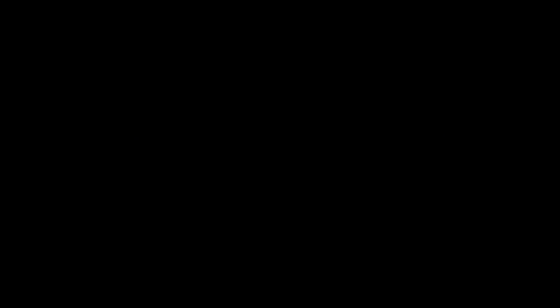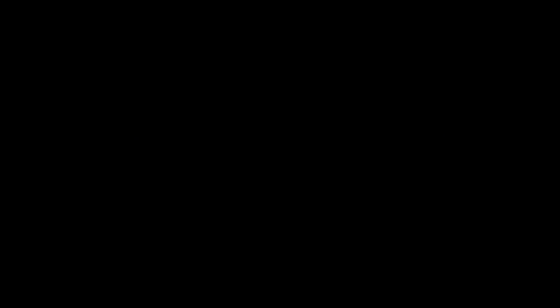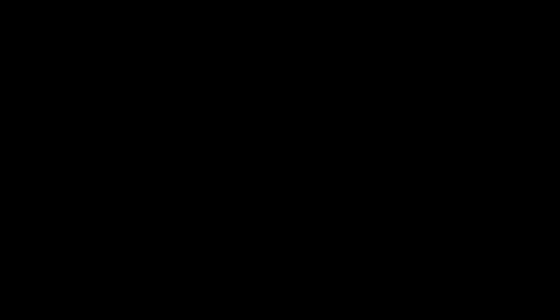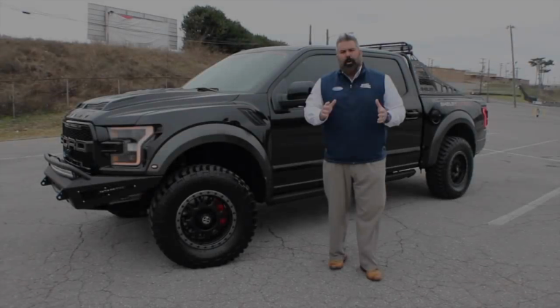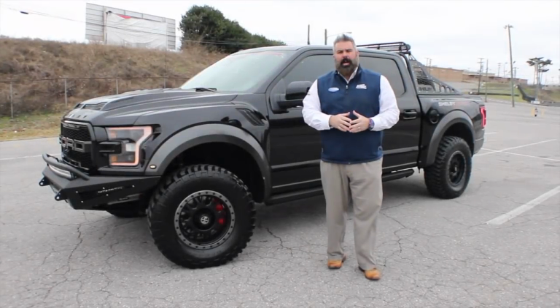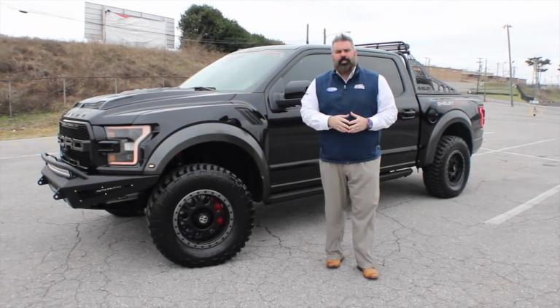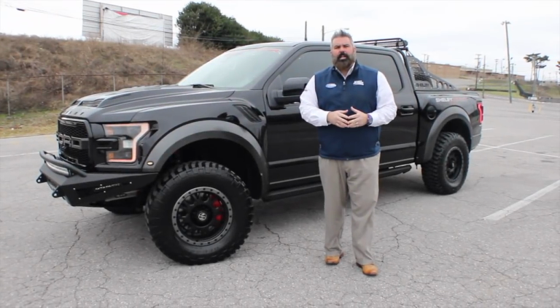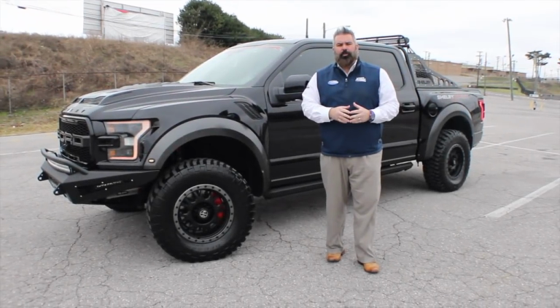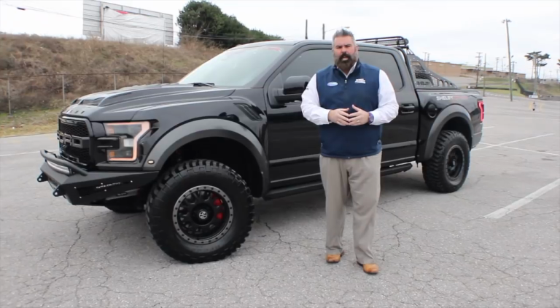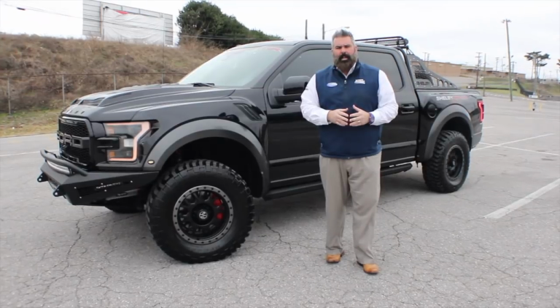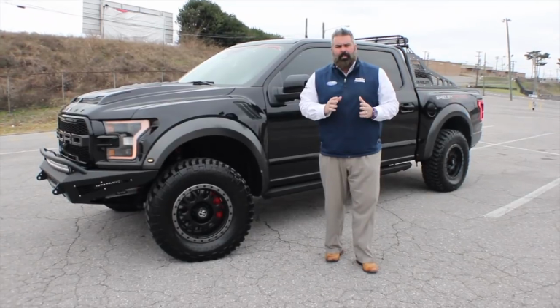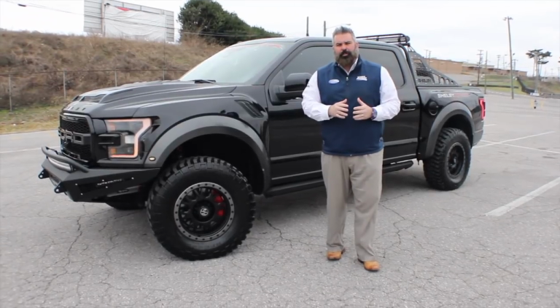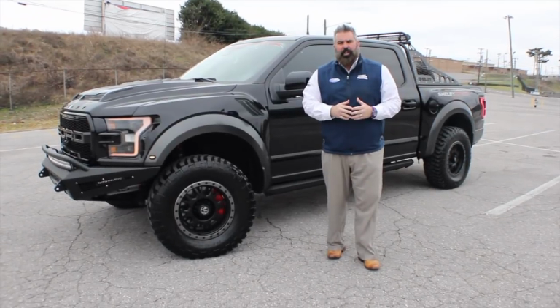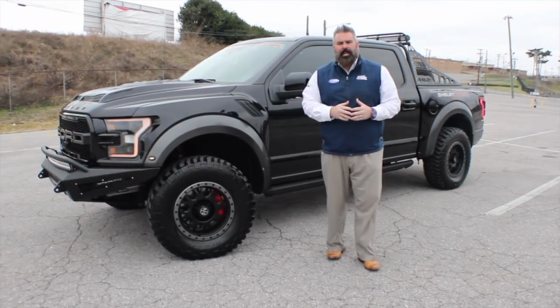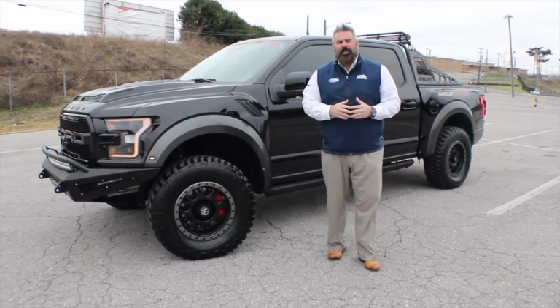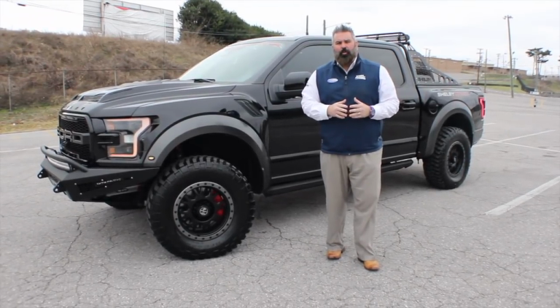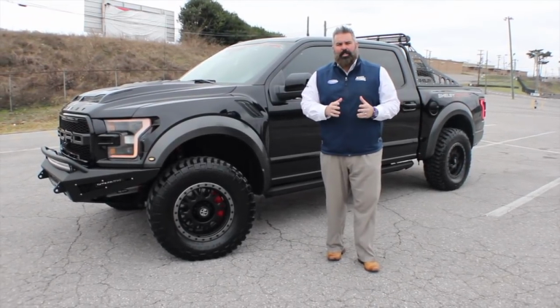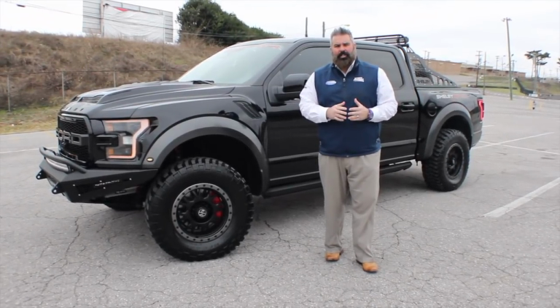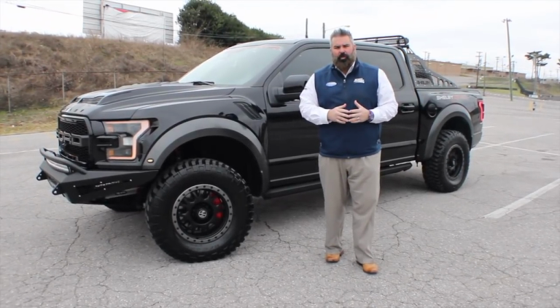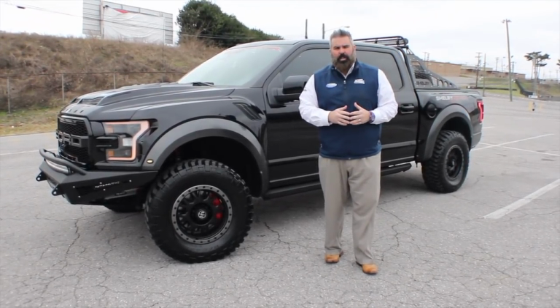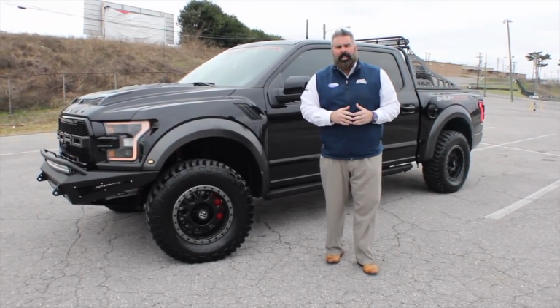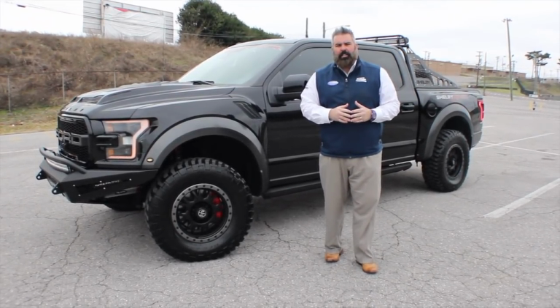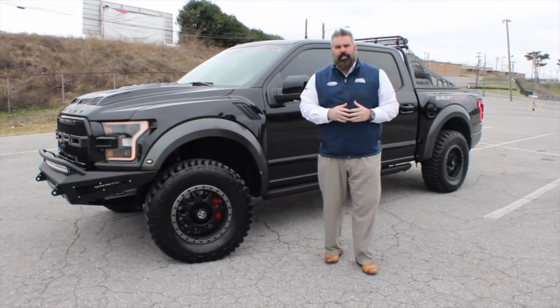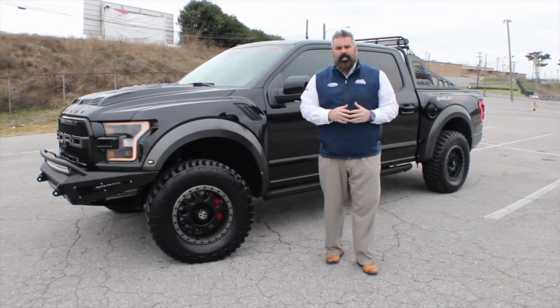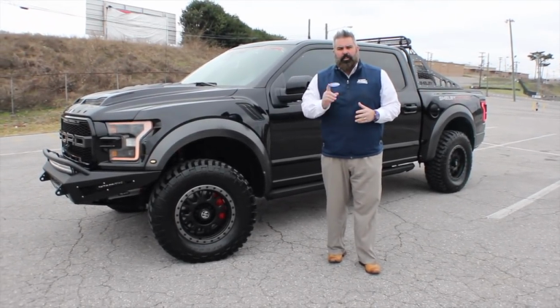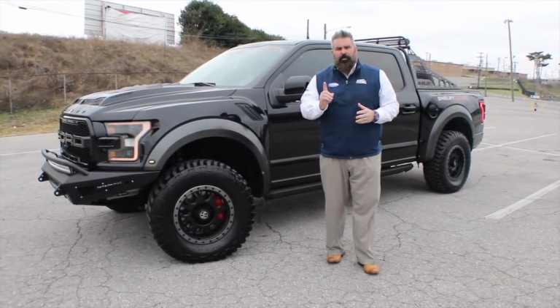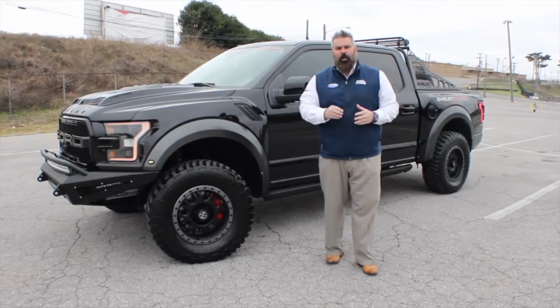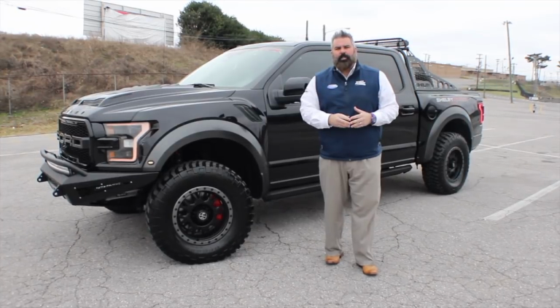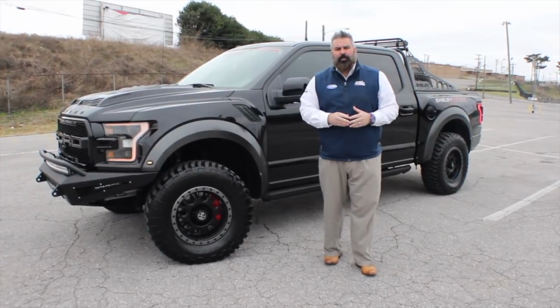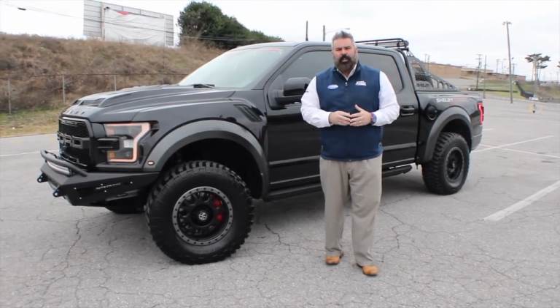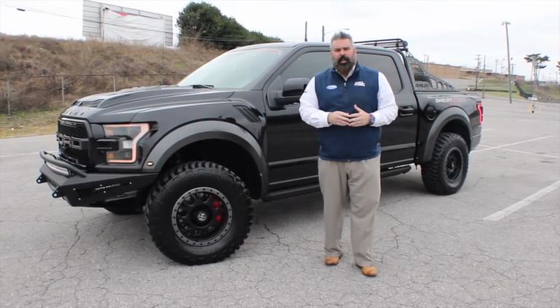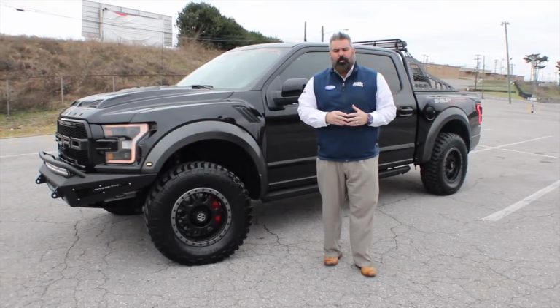Hey everyone, it's Brock Patterson, the Nashville Ford guy and Specialty Vehicle Manager here at Wyatt Johnson Ford in Nashville, Tennessee, your number one specialty vehicle headquarters.